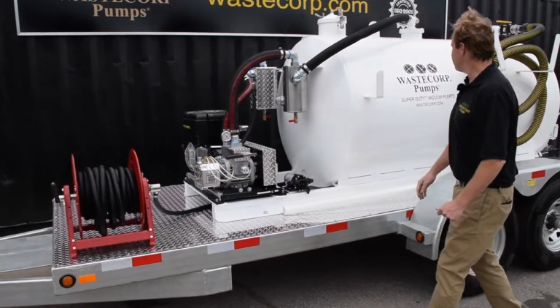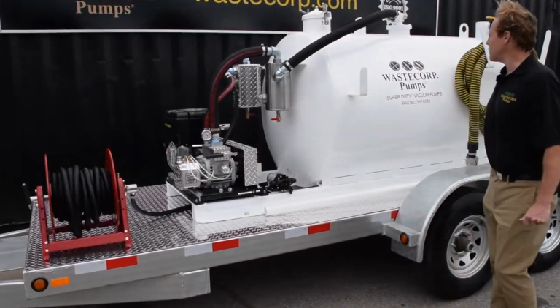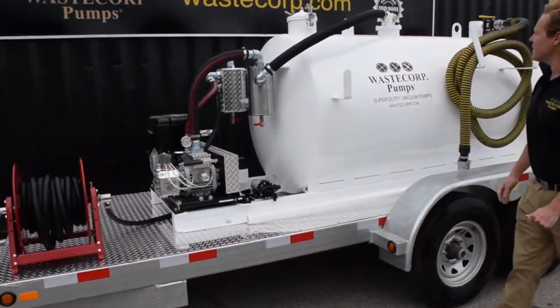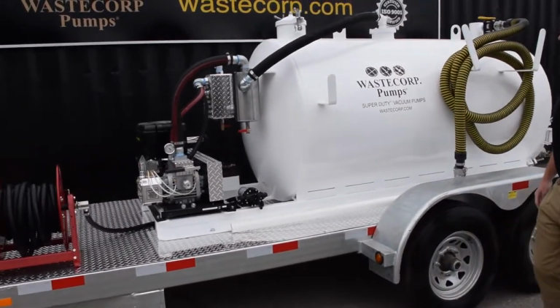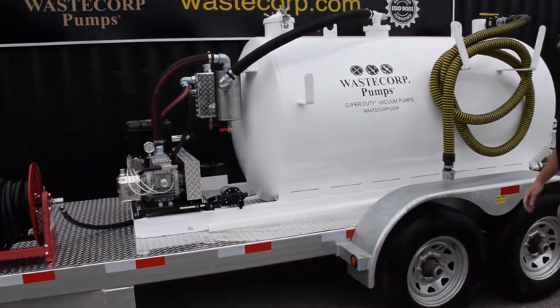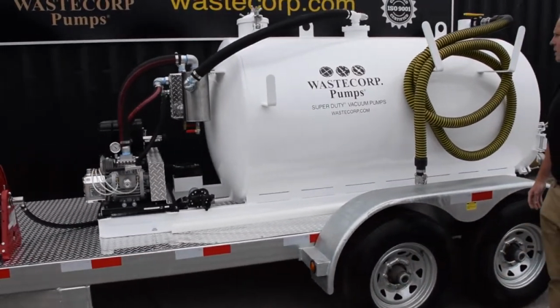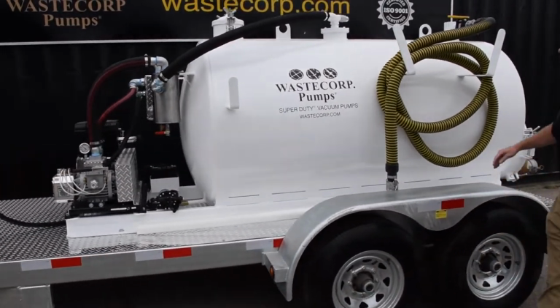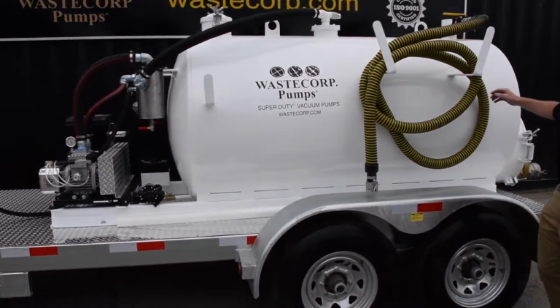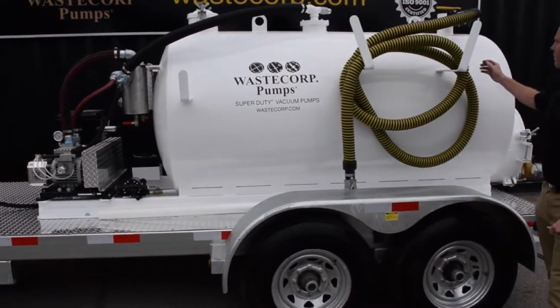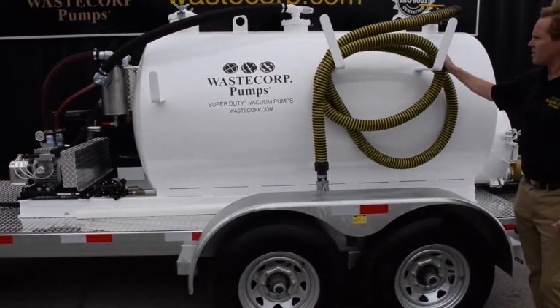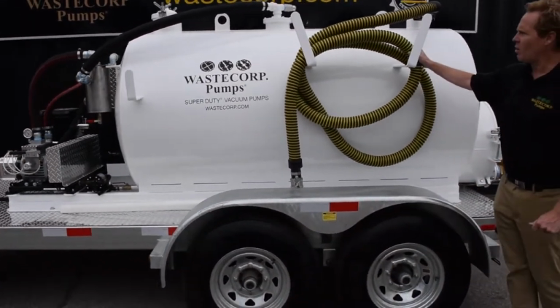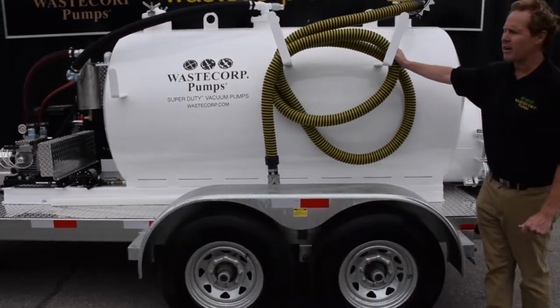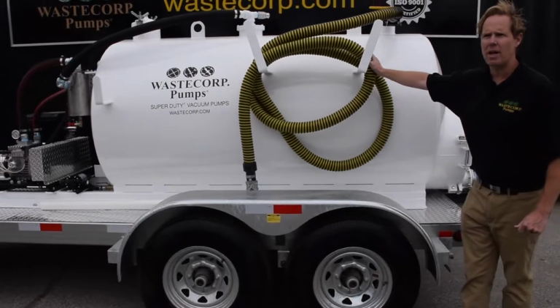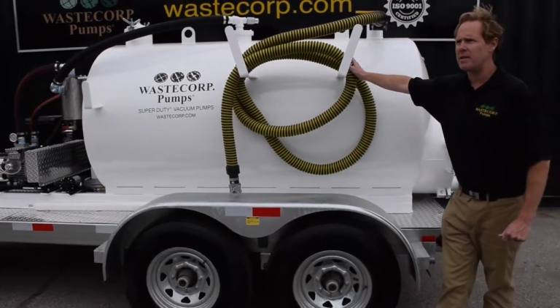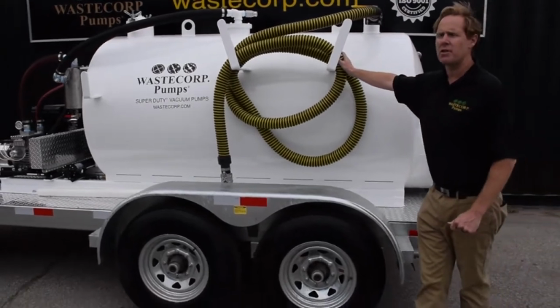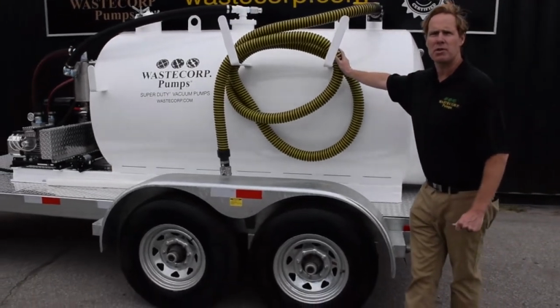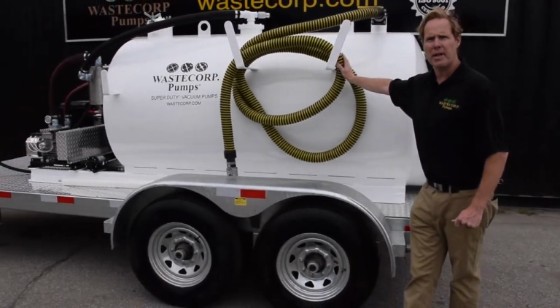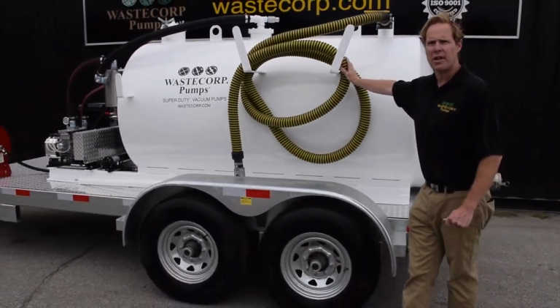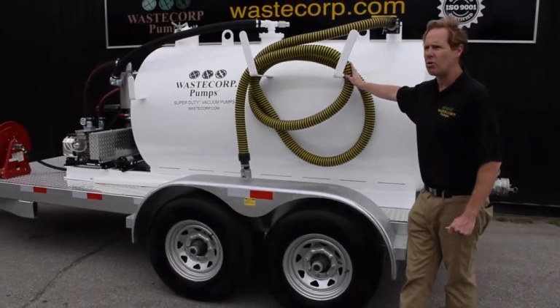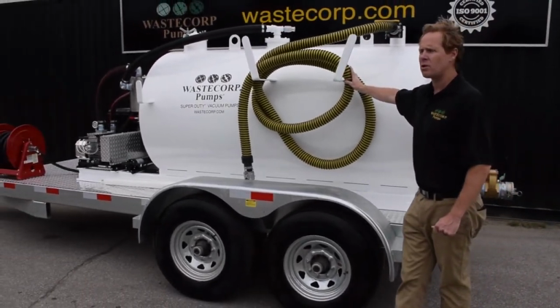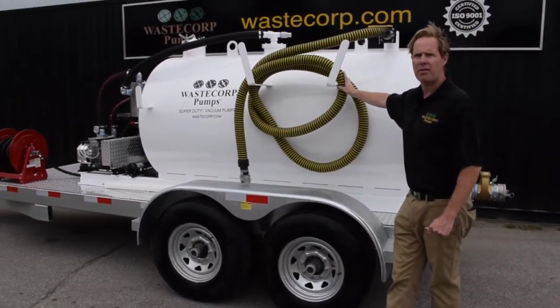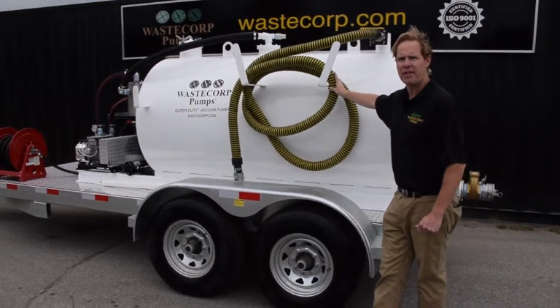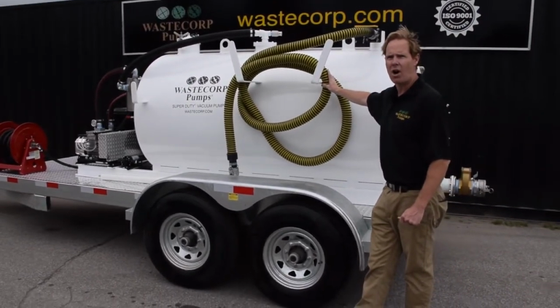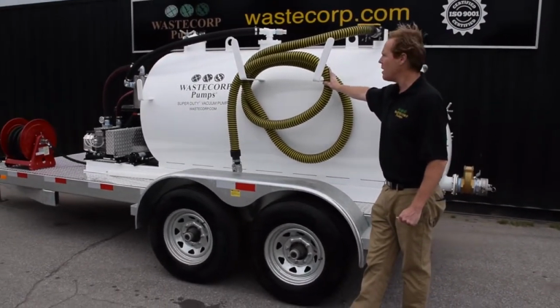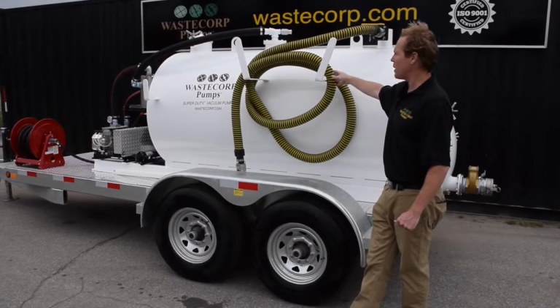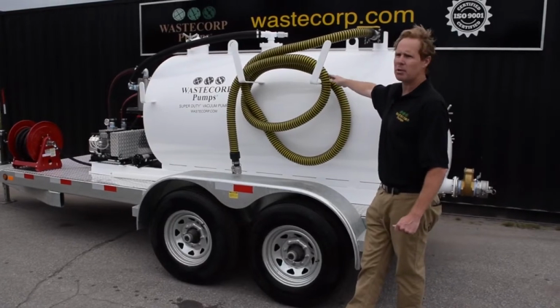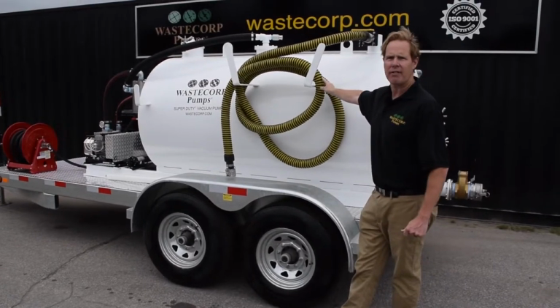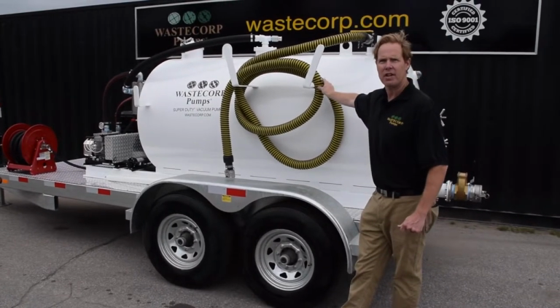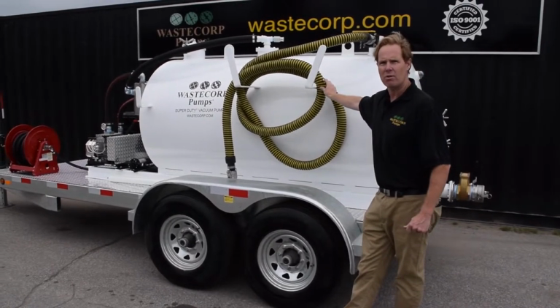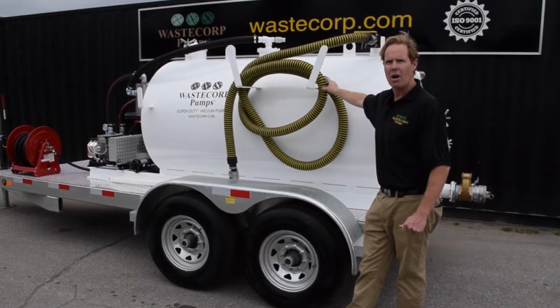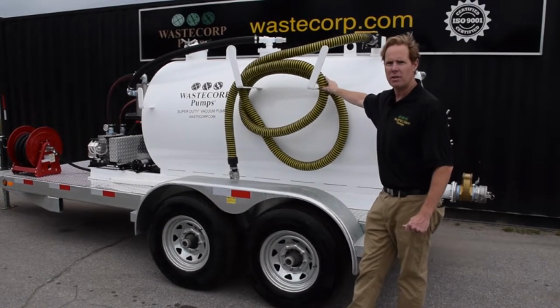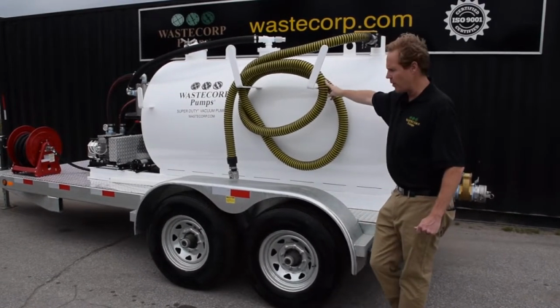At the rear of the tank we have our standard hose. The standard hose comes in either 2 inch or 3 inch suction hose. Typically 30 feet is common, but we can put up to 100 feet of suction hose on the system for you.